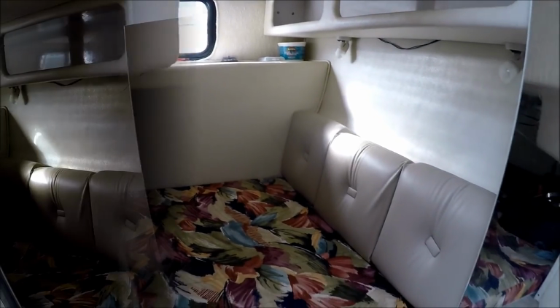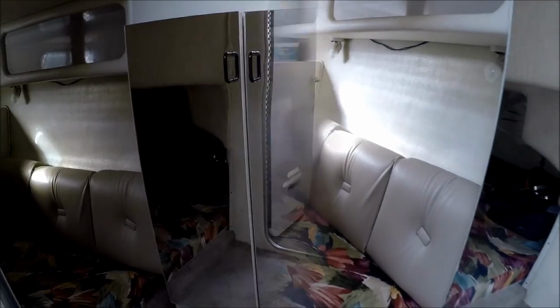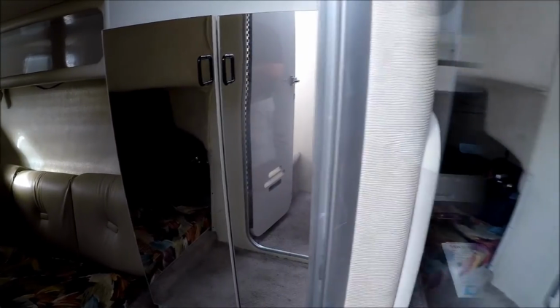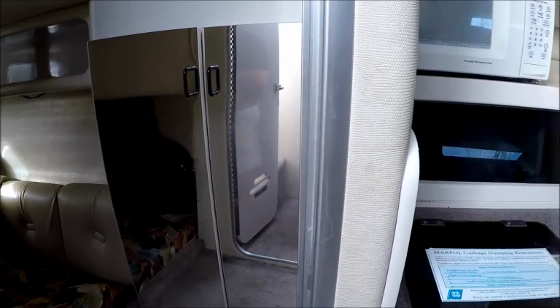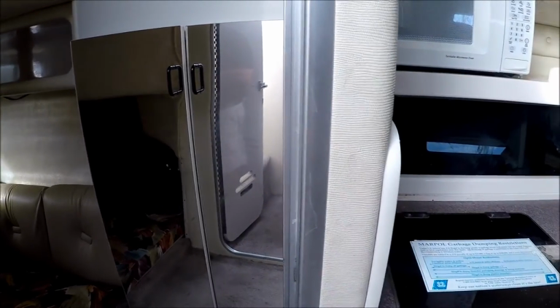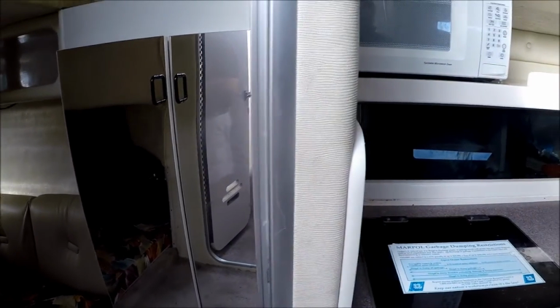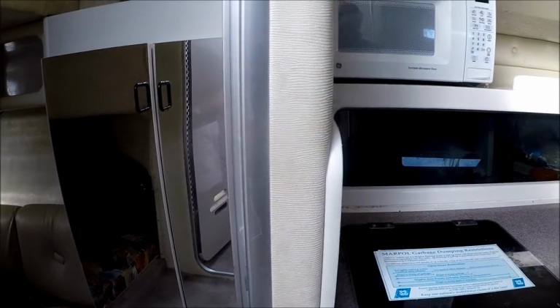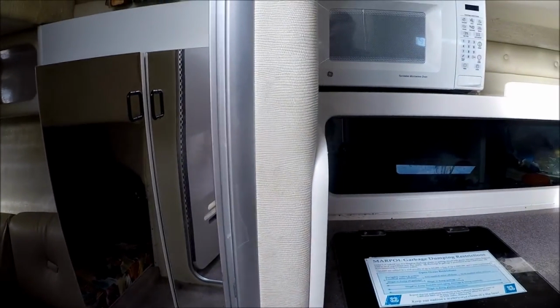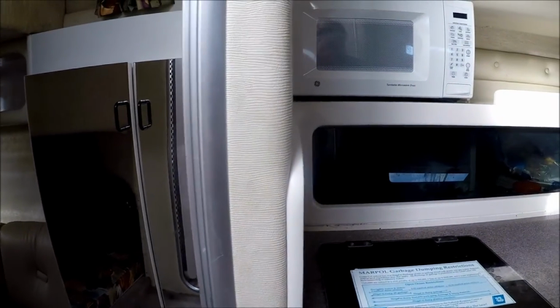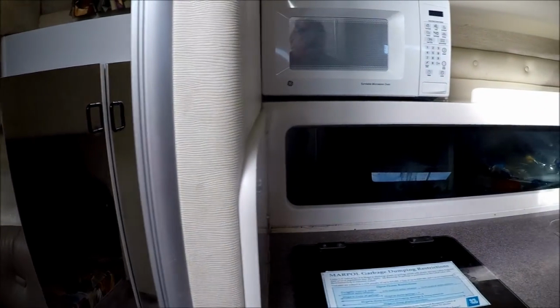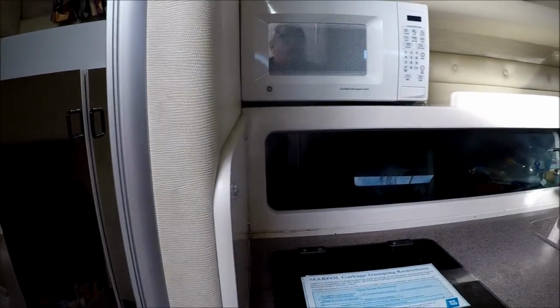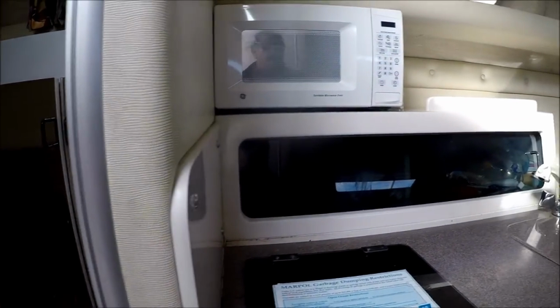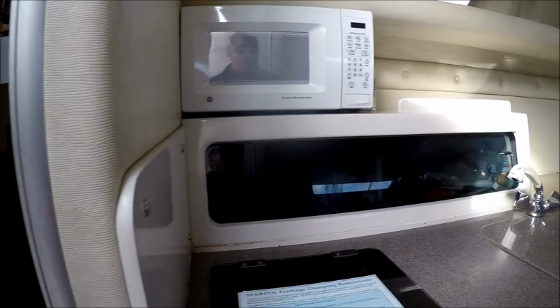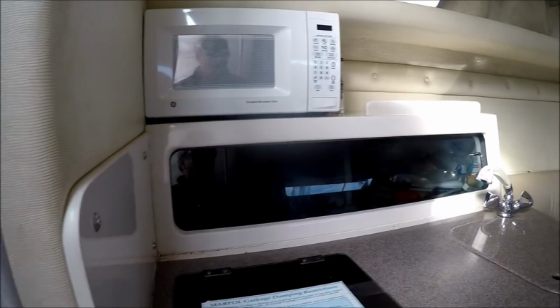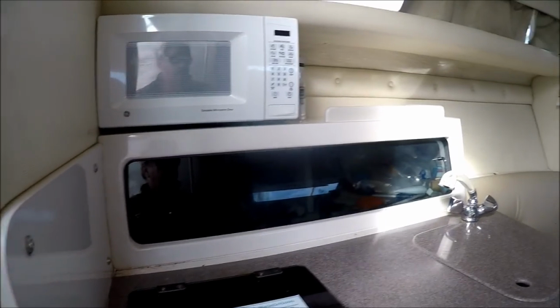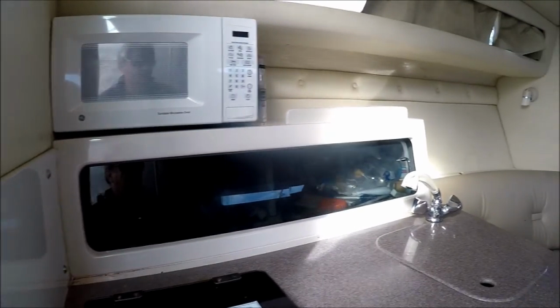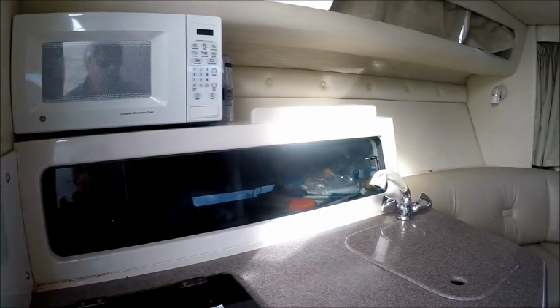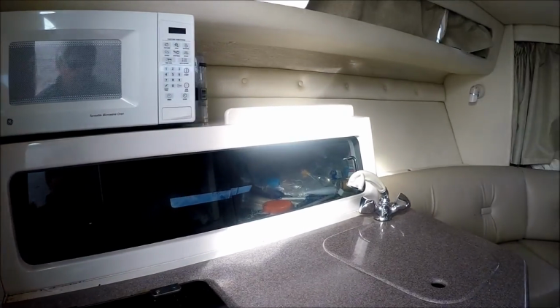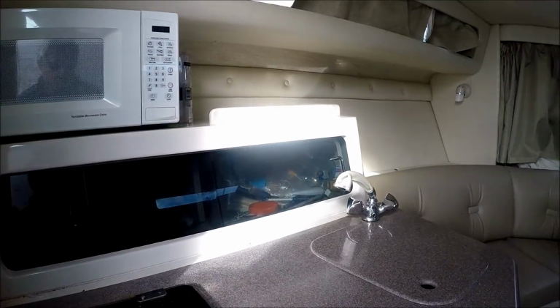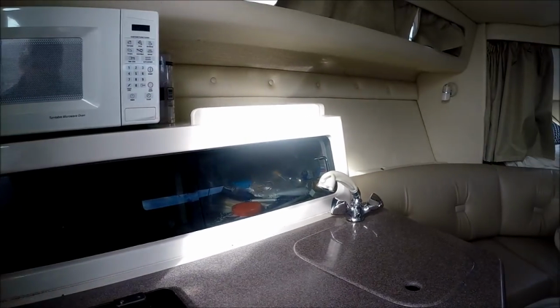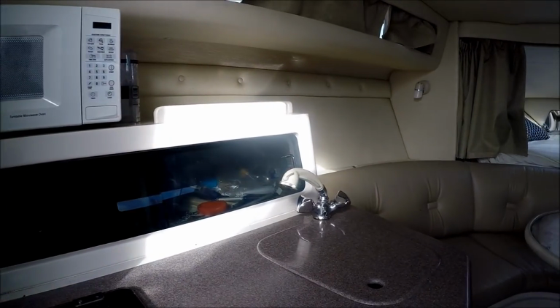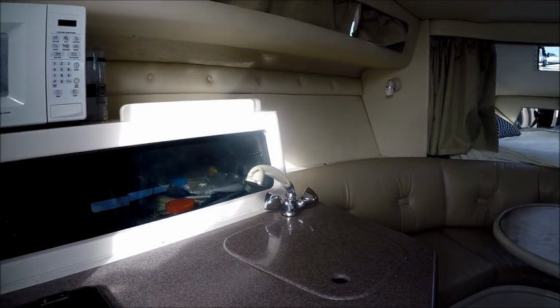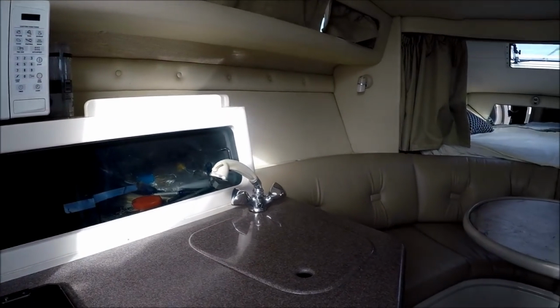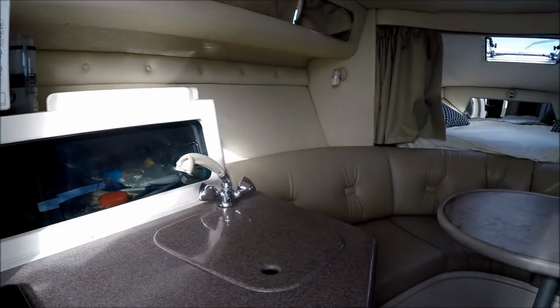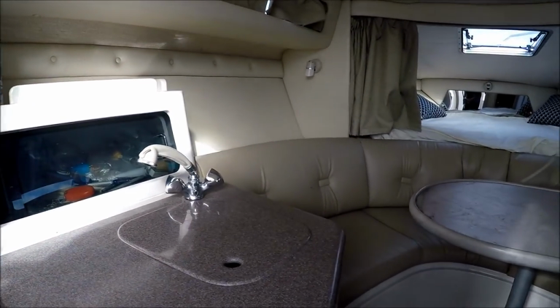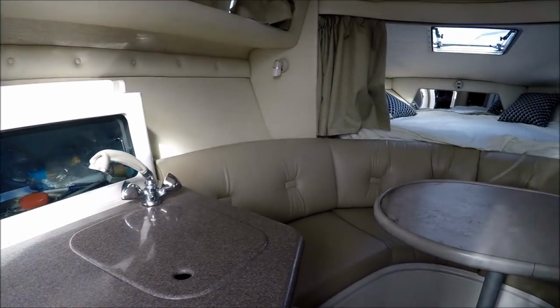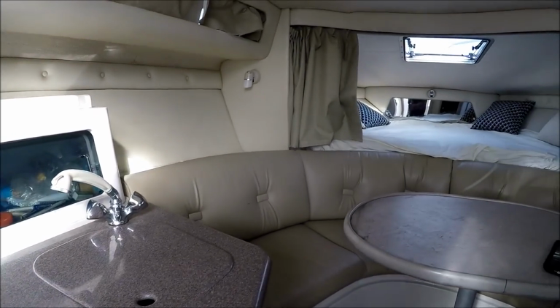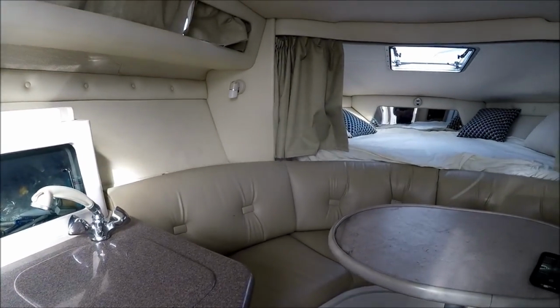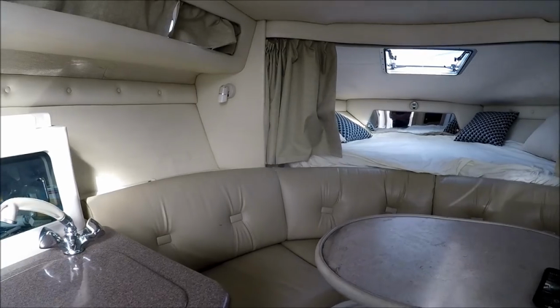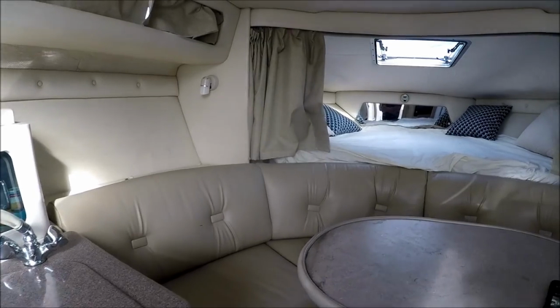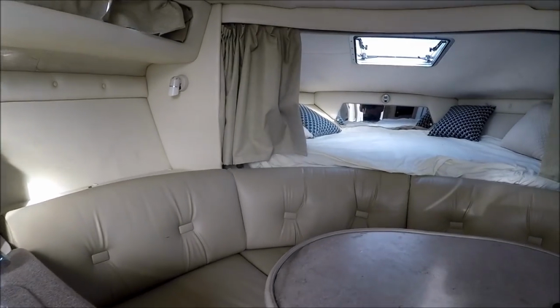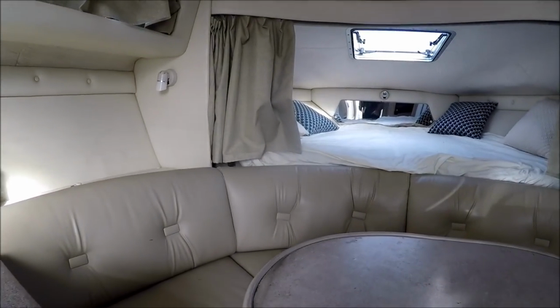This vessel comes with a trailer. She's ready to go. Owner tomorrow at South Mountain Yachts. Thank you.